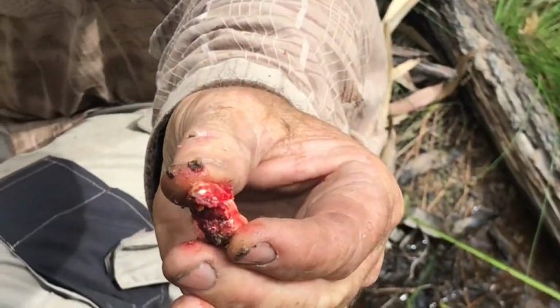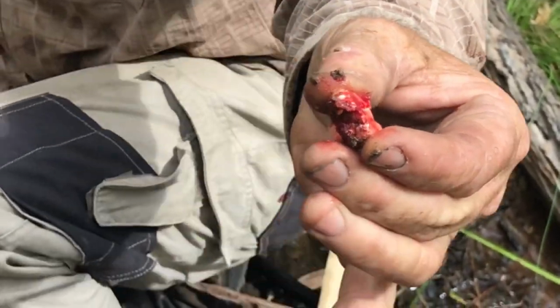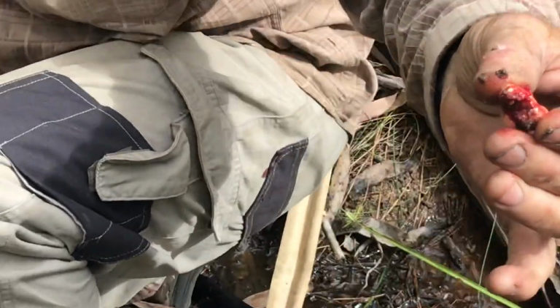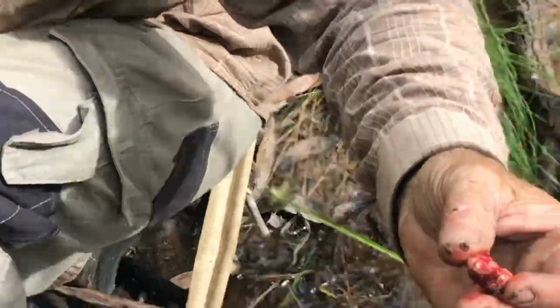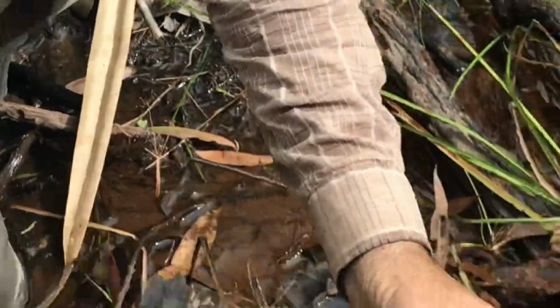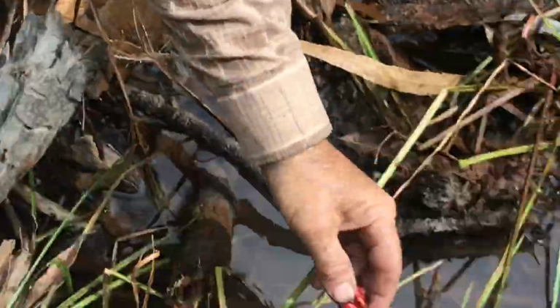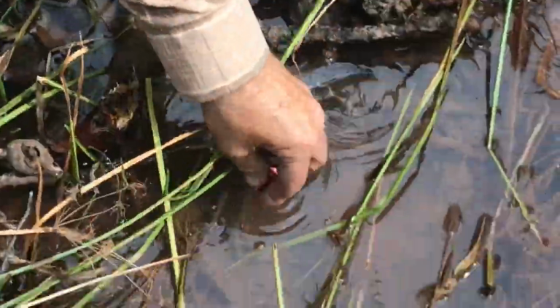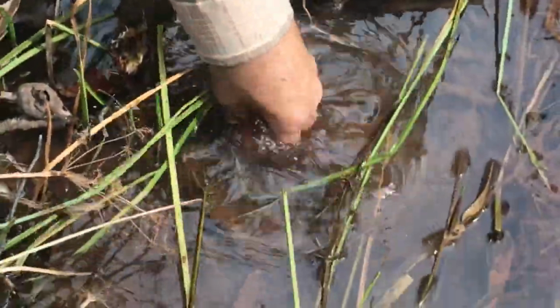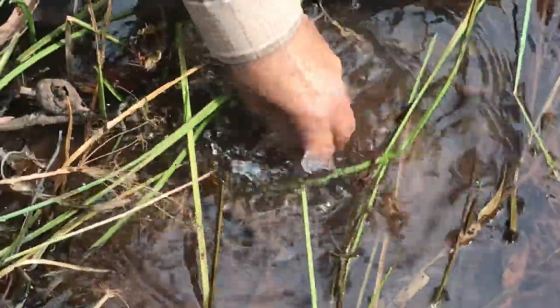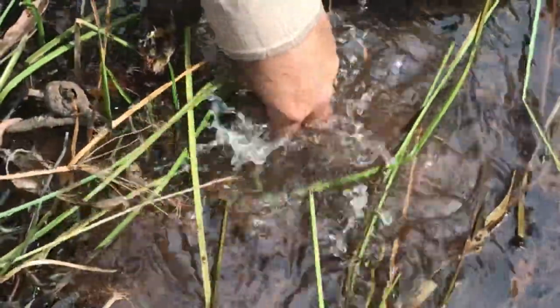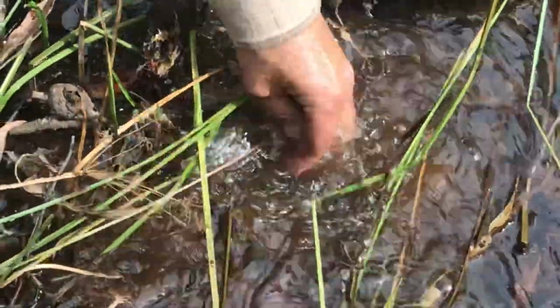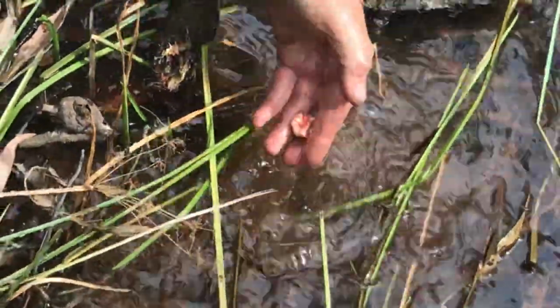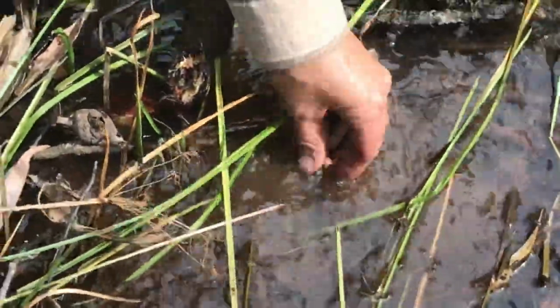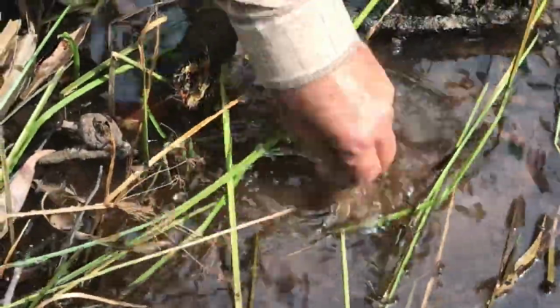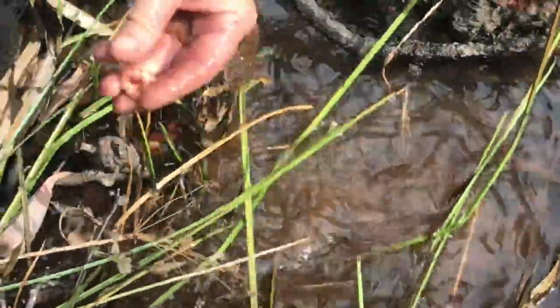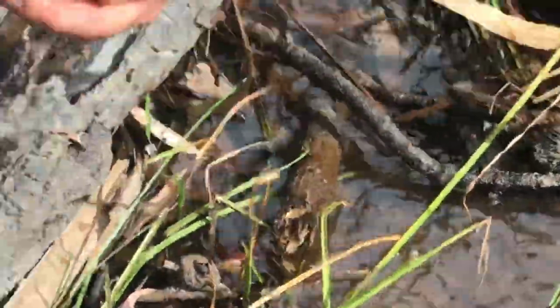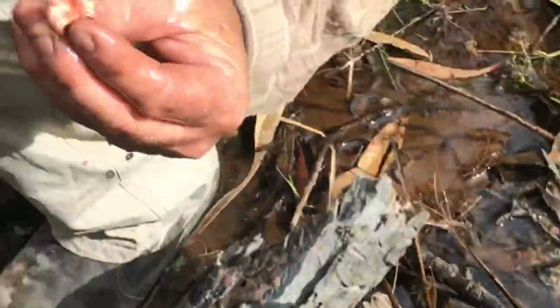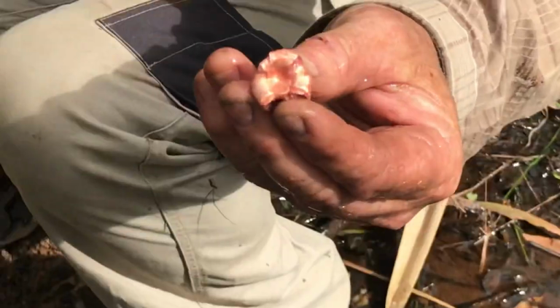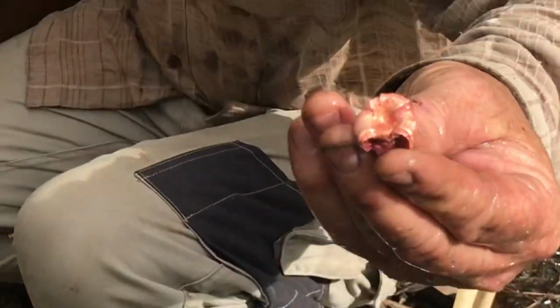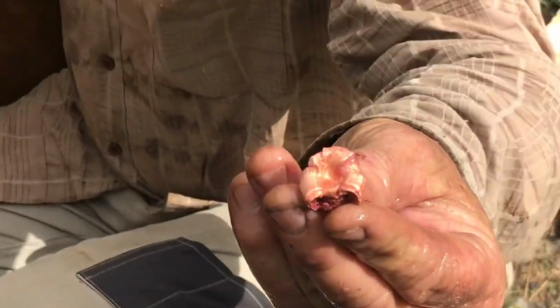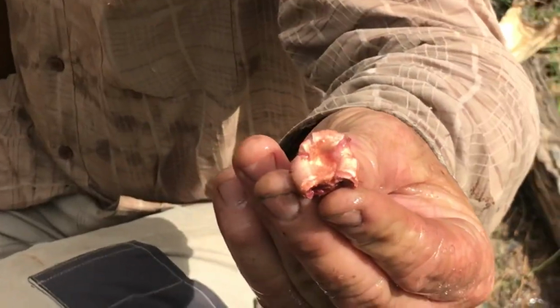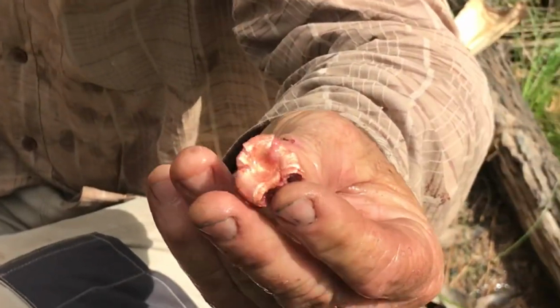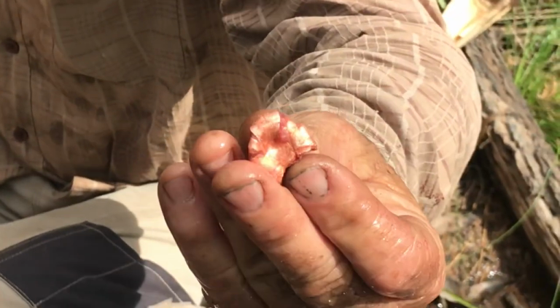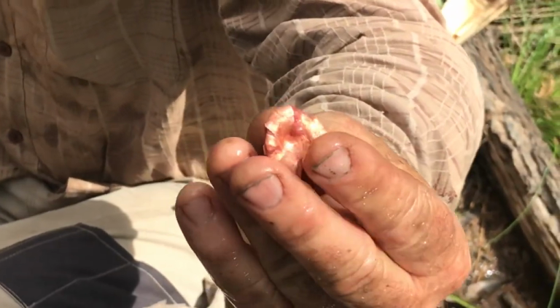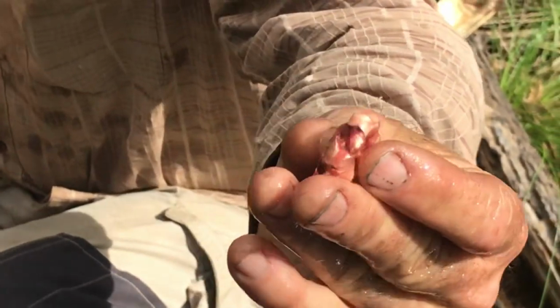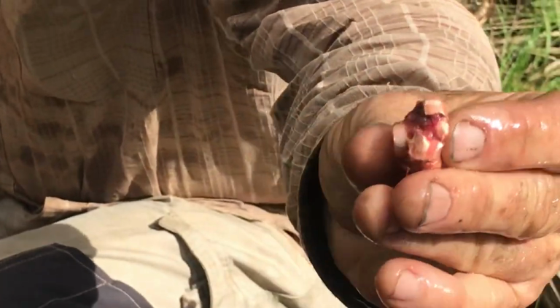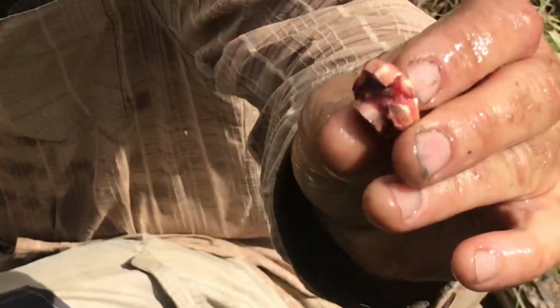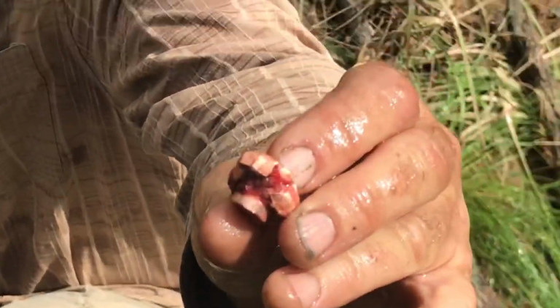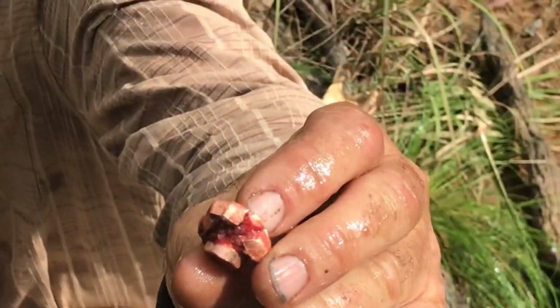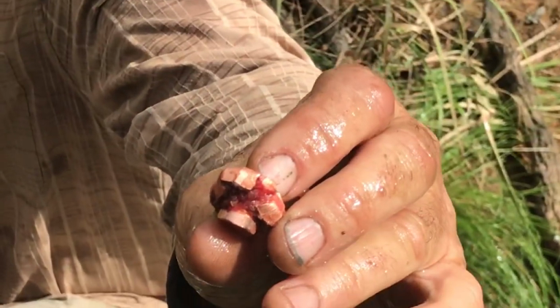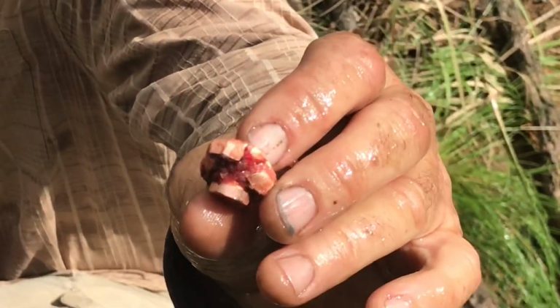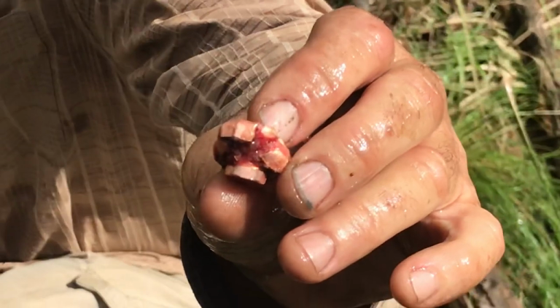I'll even give it a little washroom — conveniently near a little stream here. There we go. Very happy with the performance out of that.